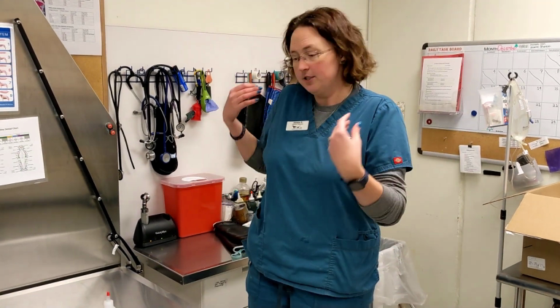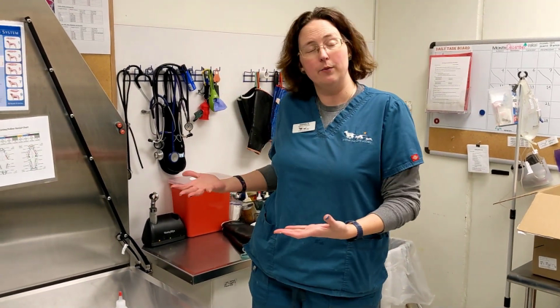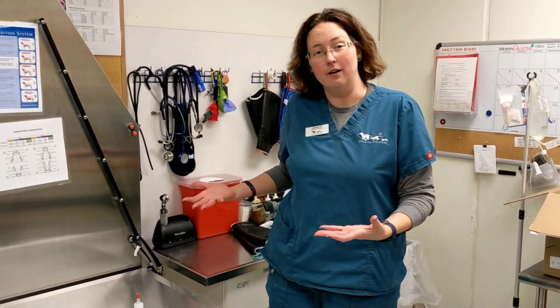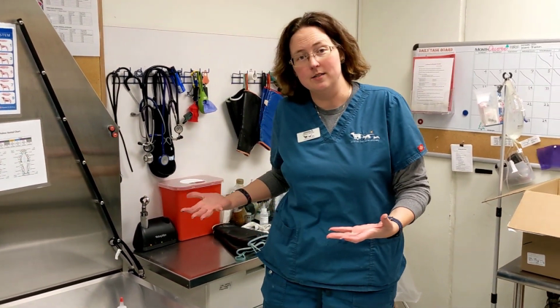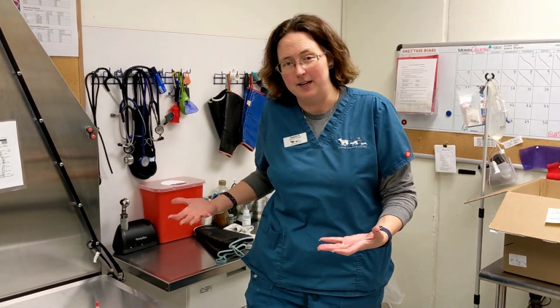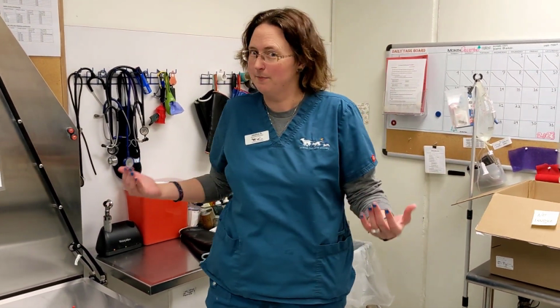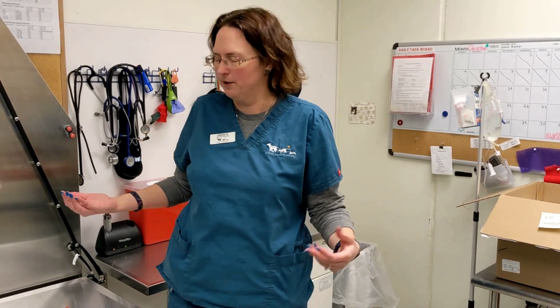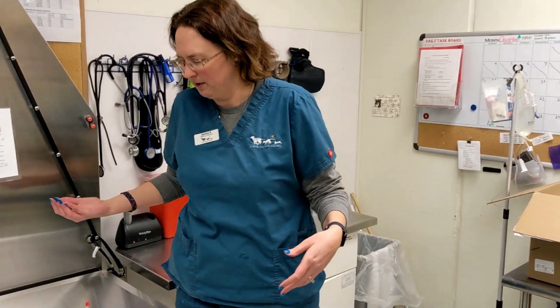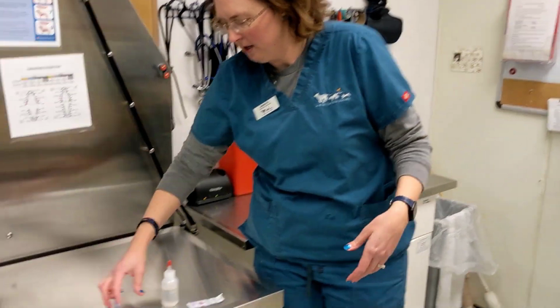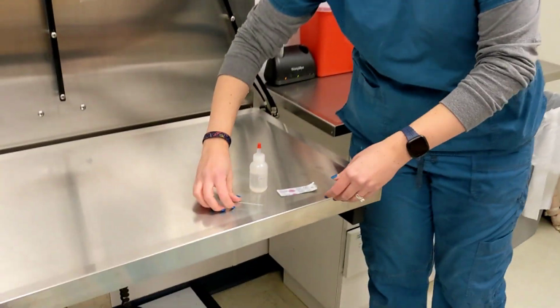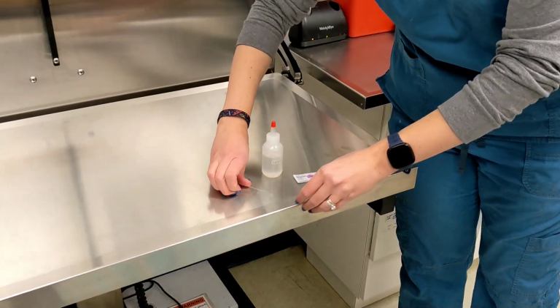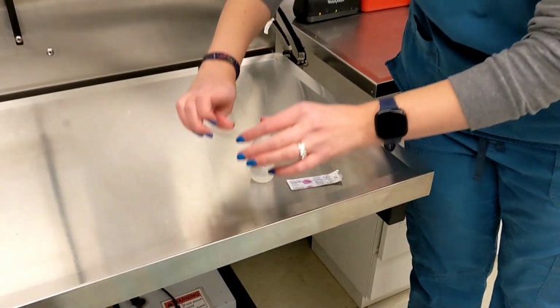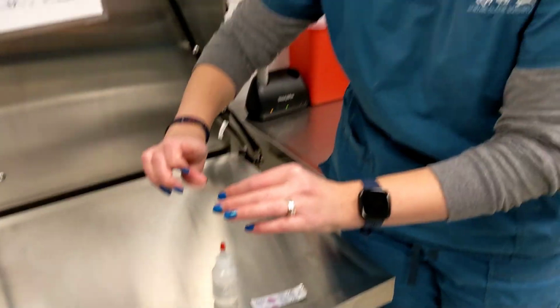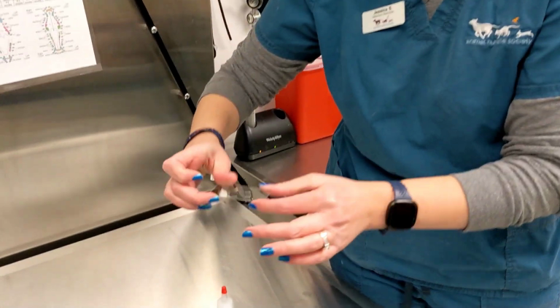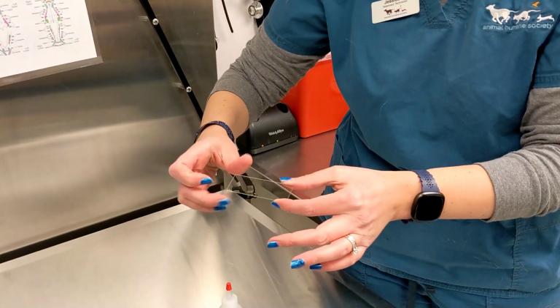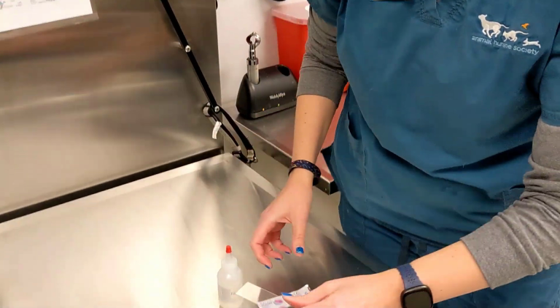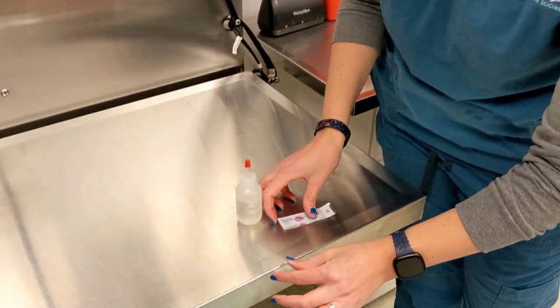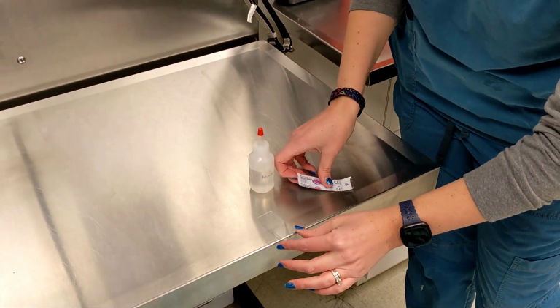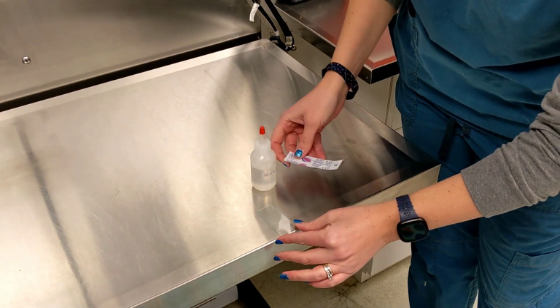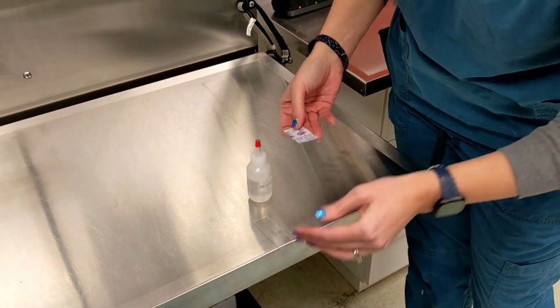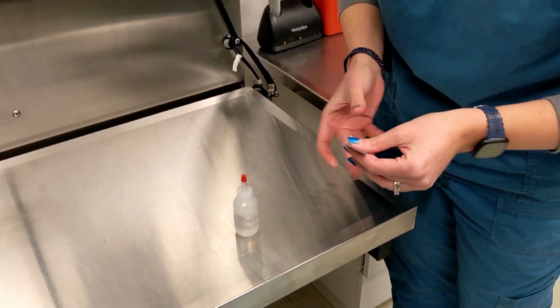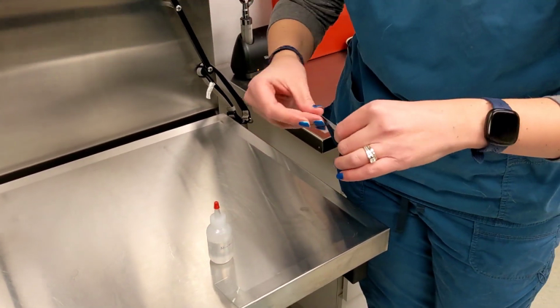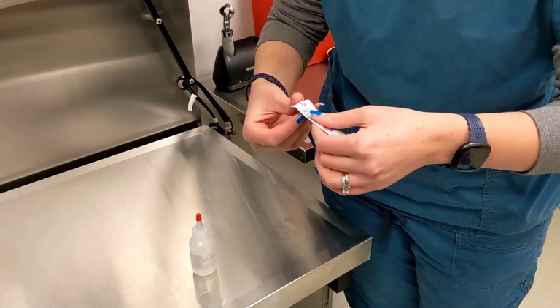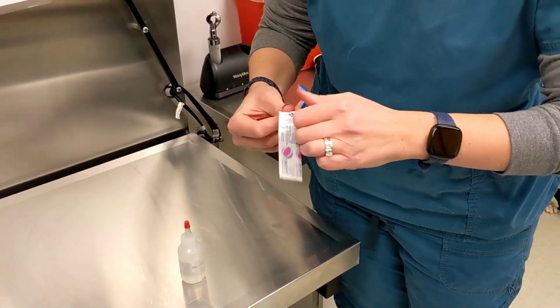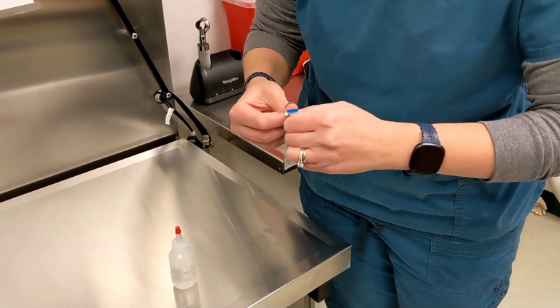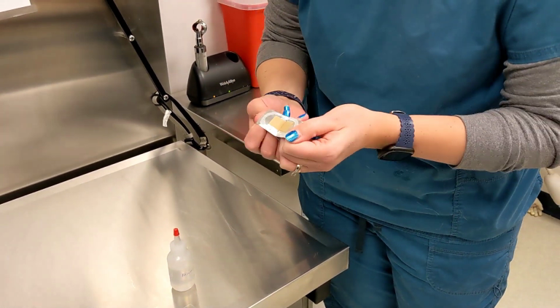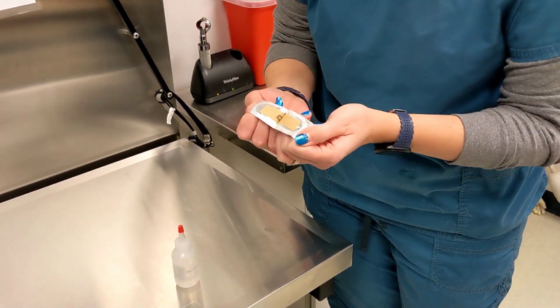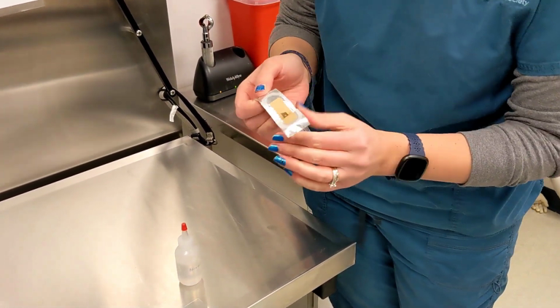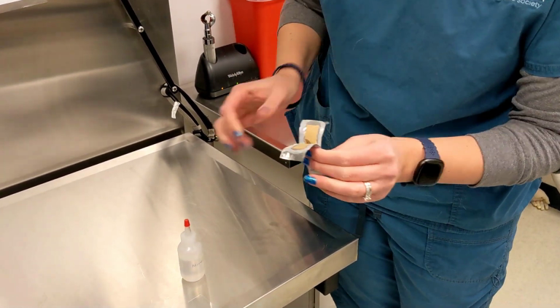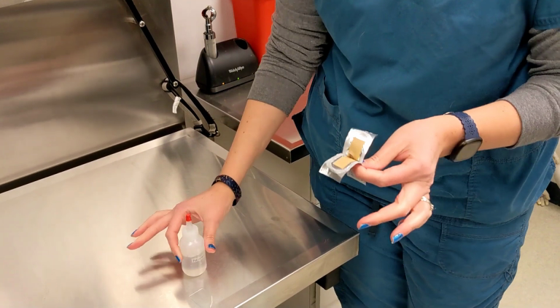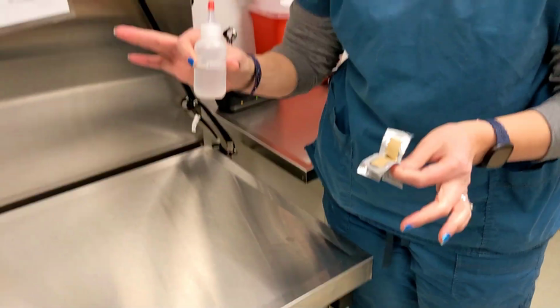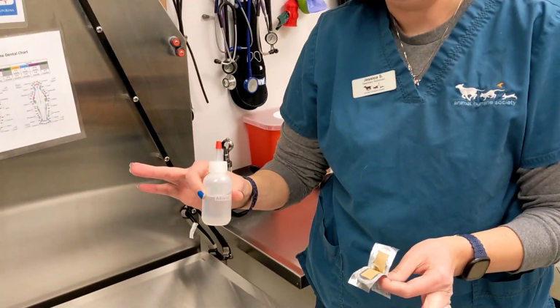To start with, we are going to need some supplies. Our supplies are pretty simple today. What we need is a microscope slide, we need a sterile surgical blade, and we need some mineral oil.